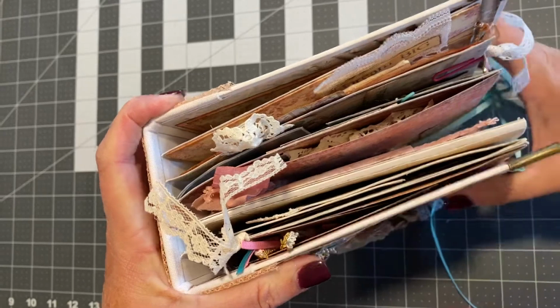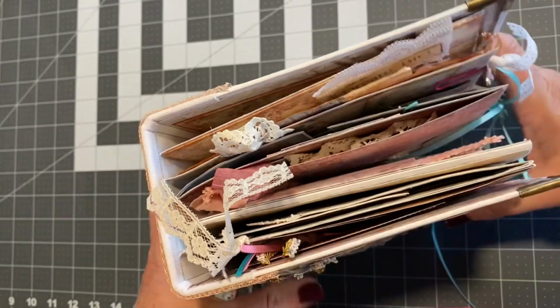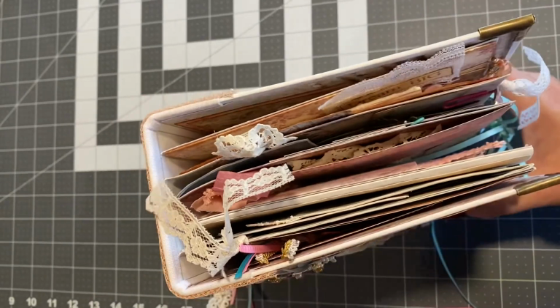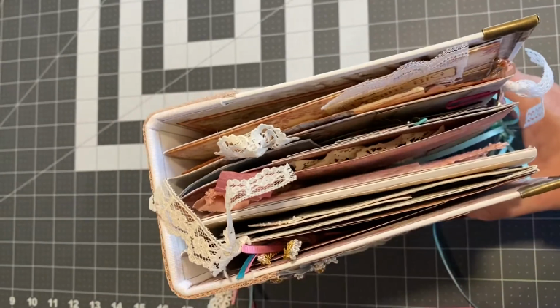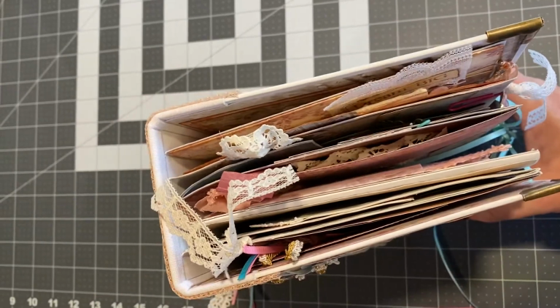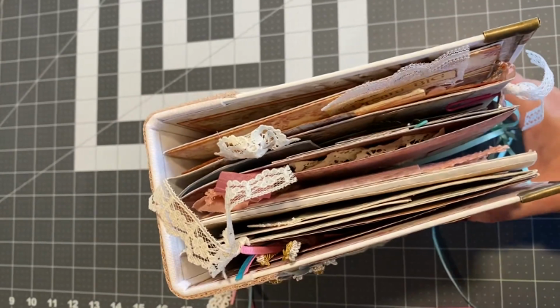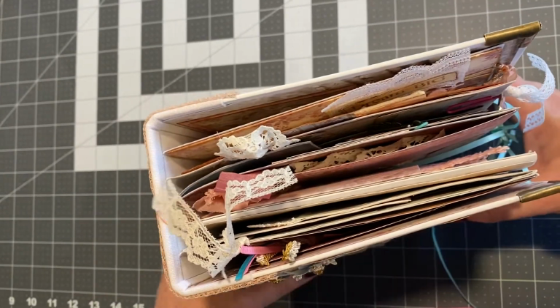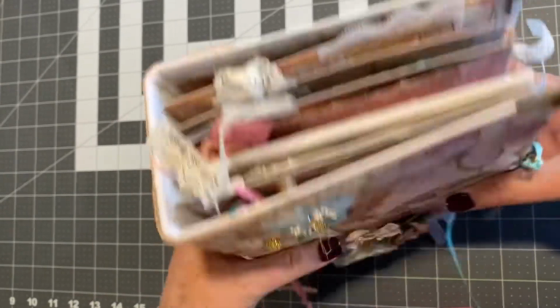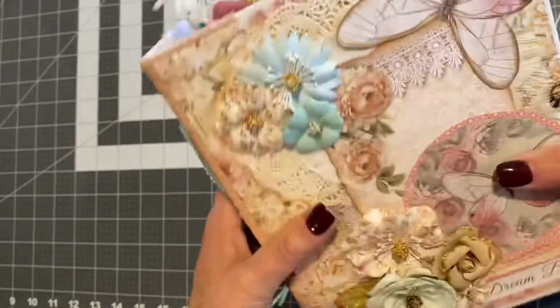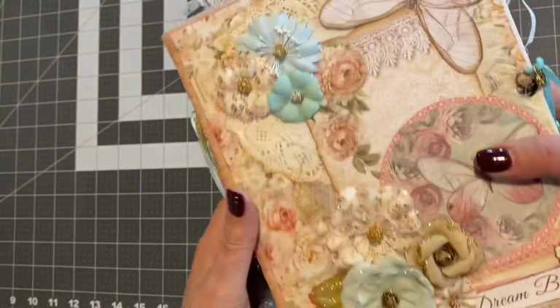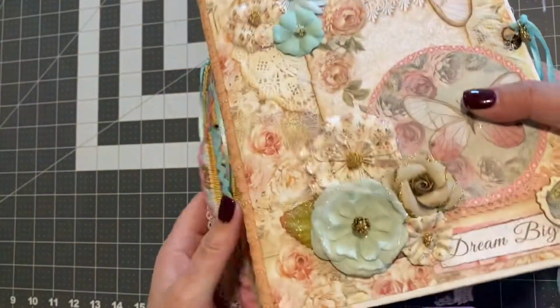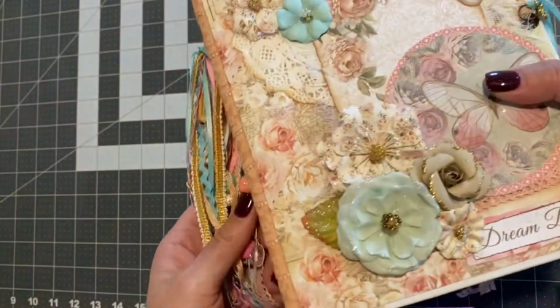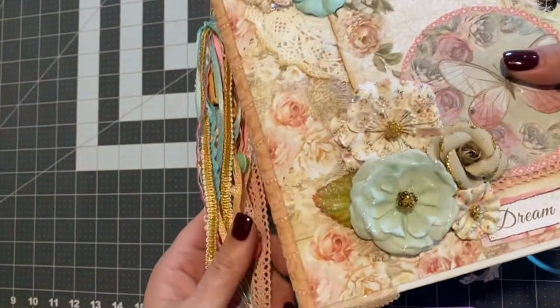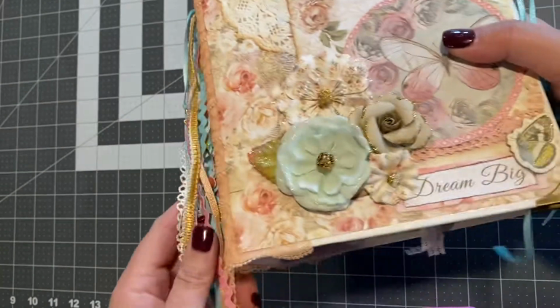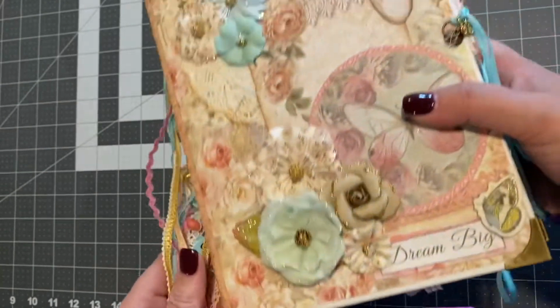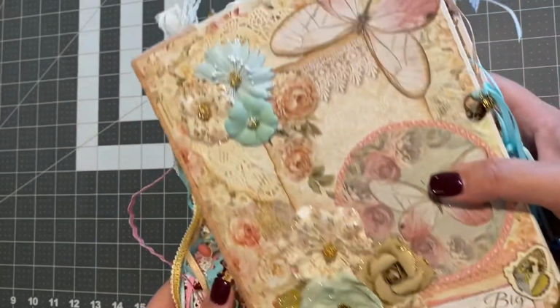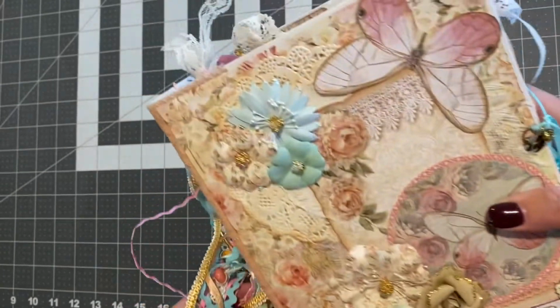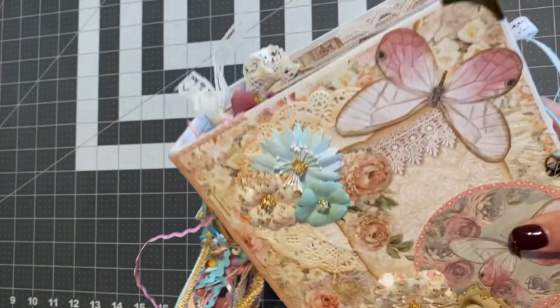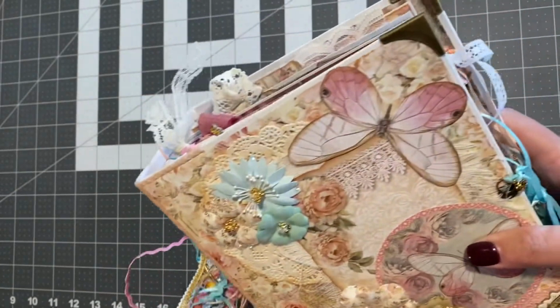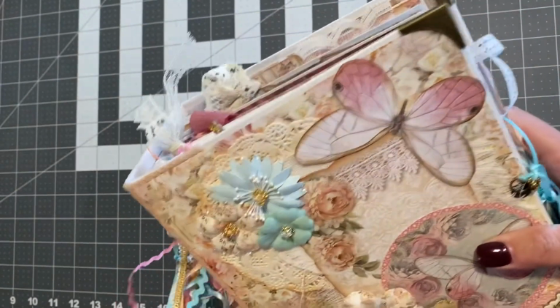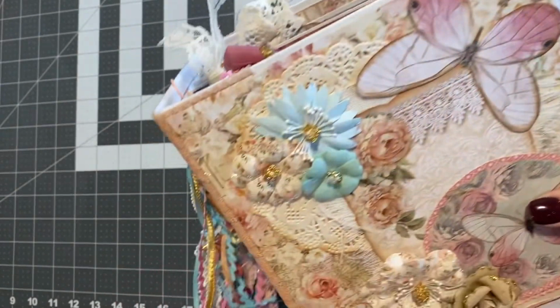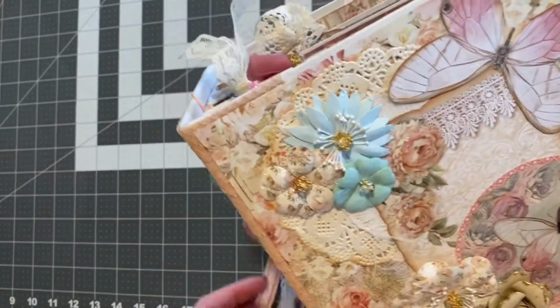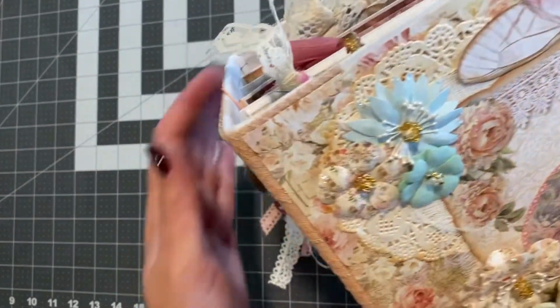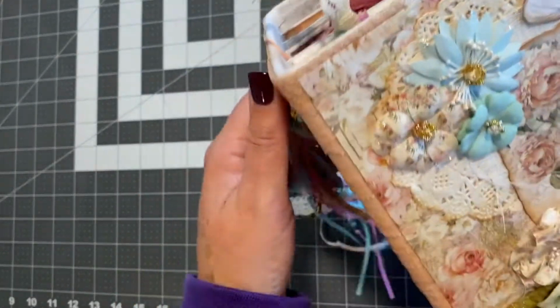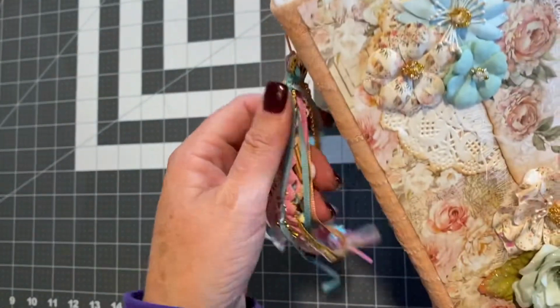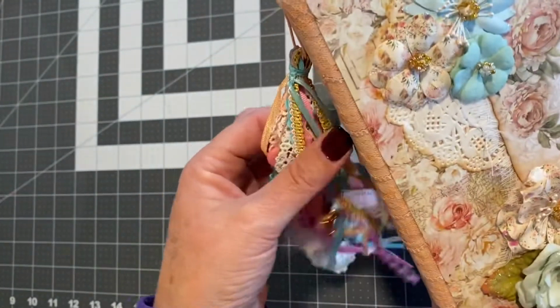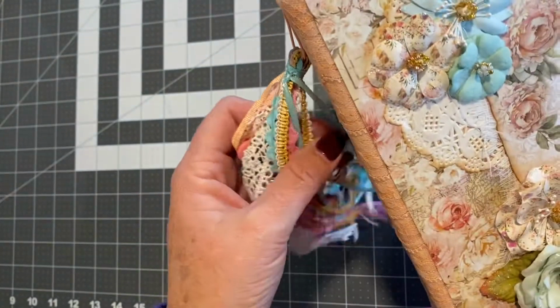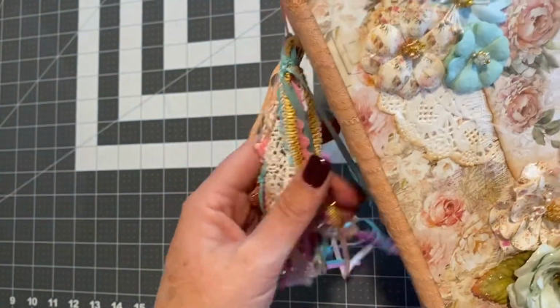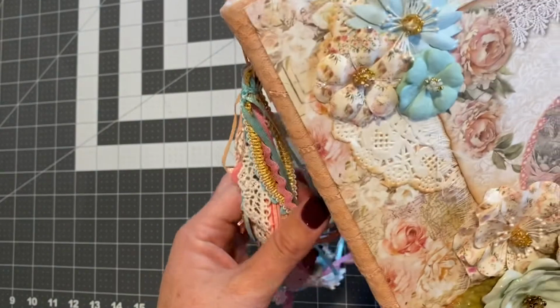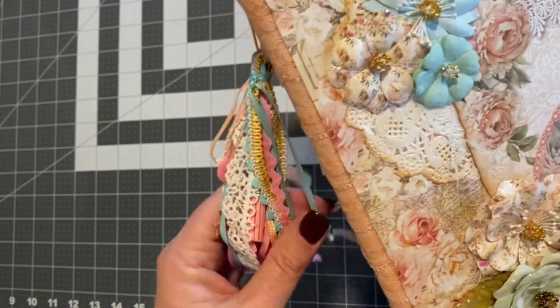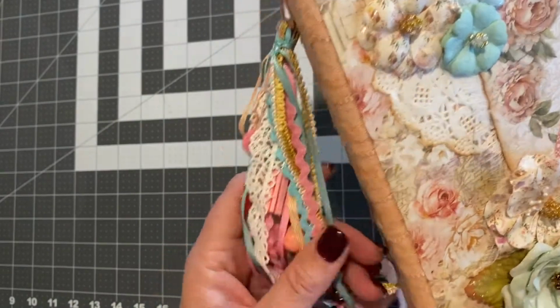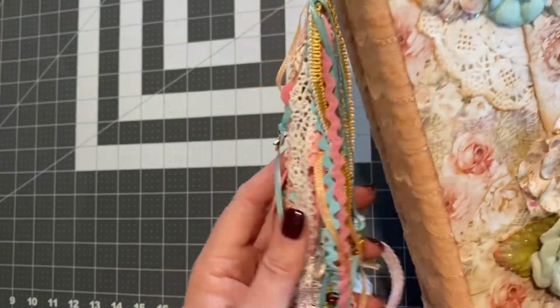Hey, I just wanted to share this mini album journal that I've made. This one's already sold, but I just wanted to show it to y'all.